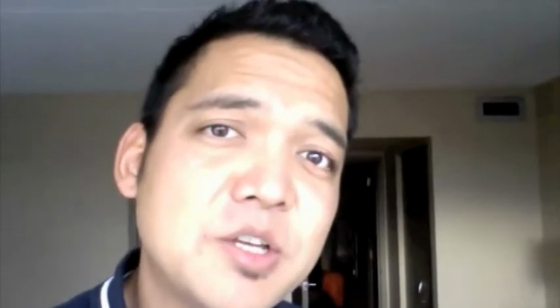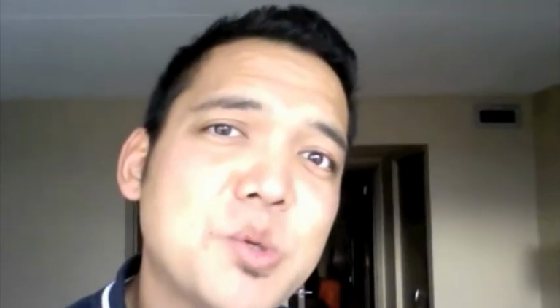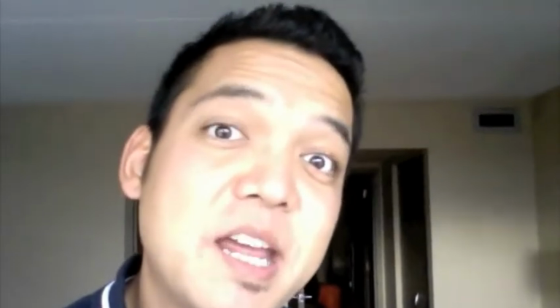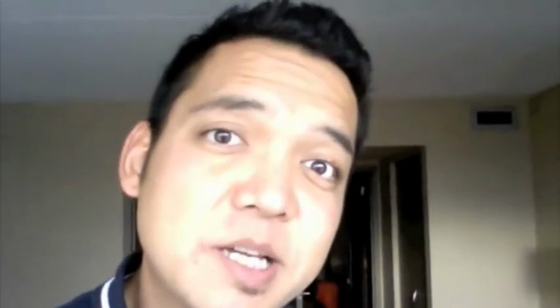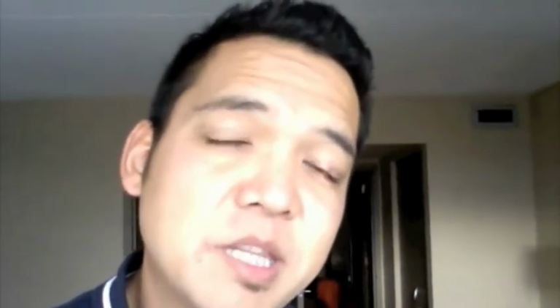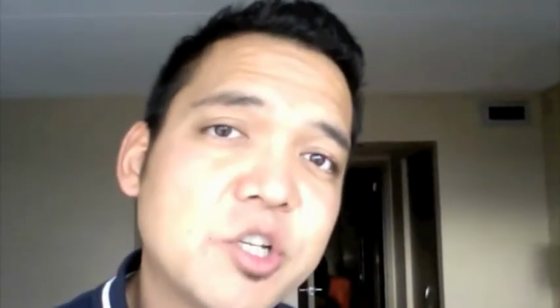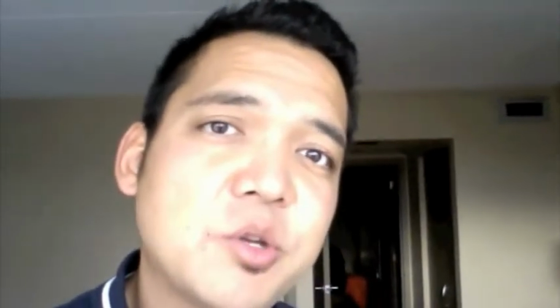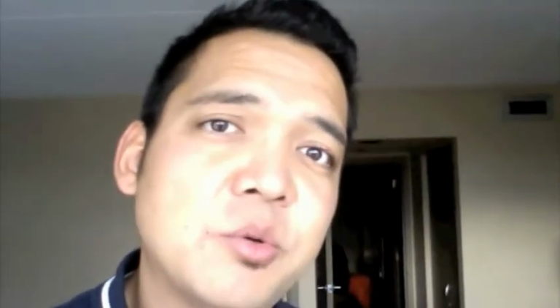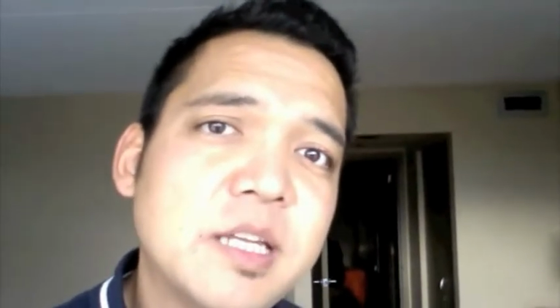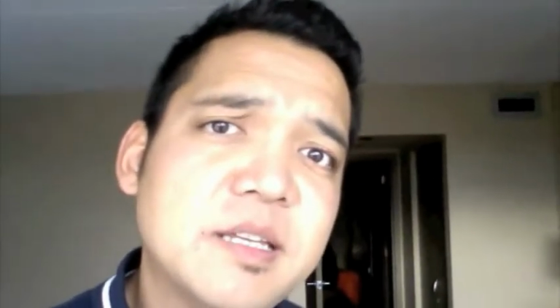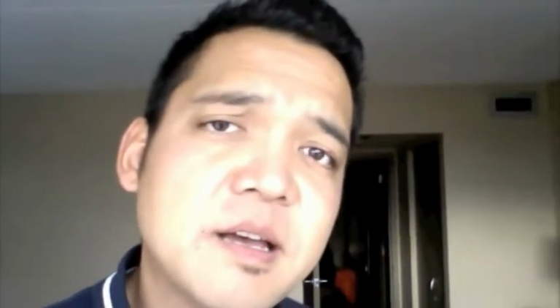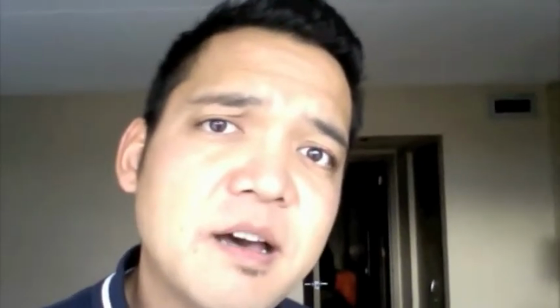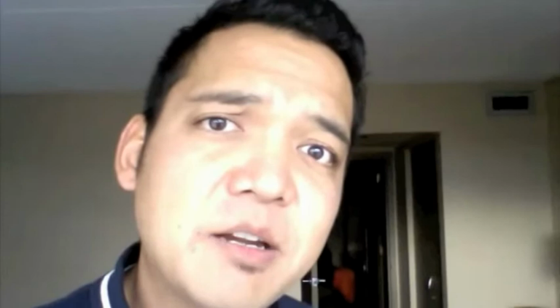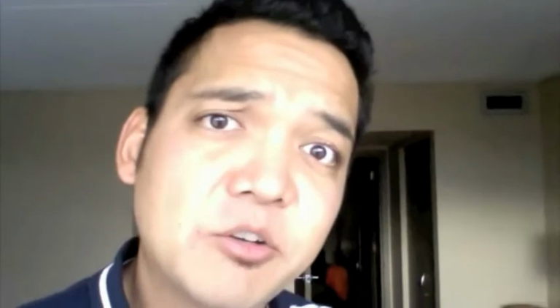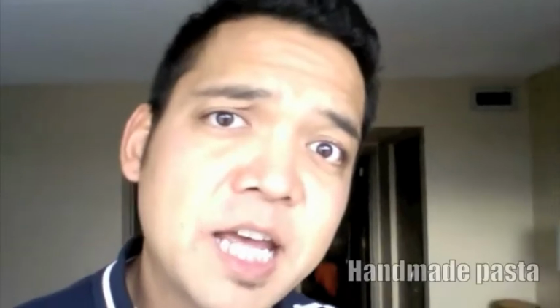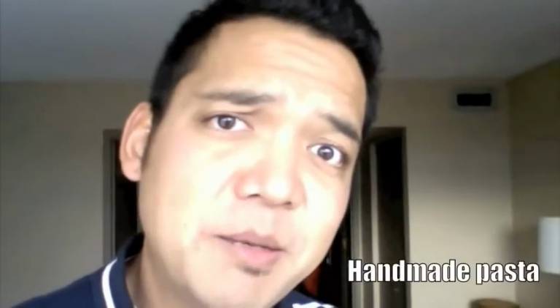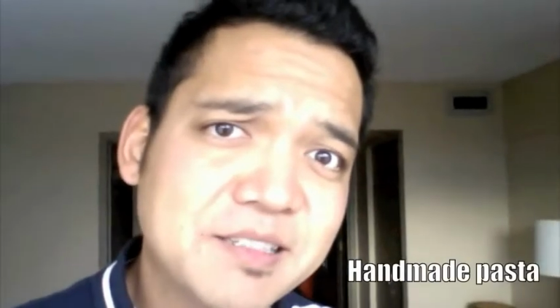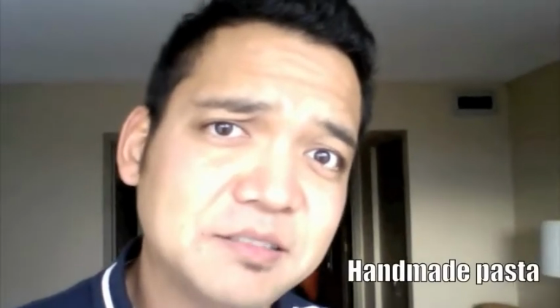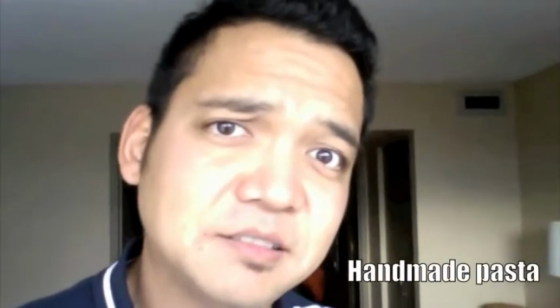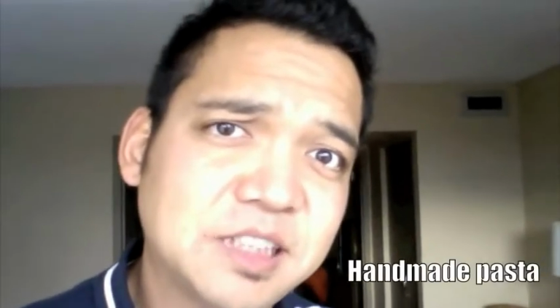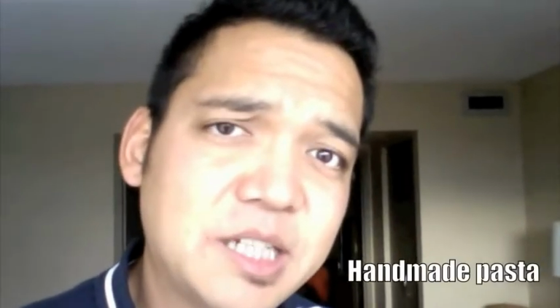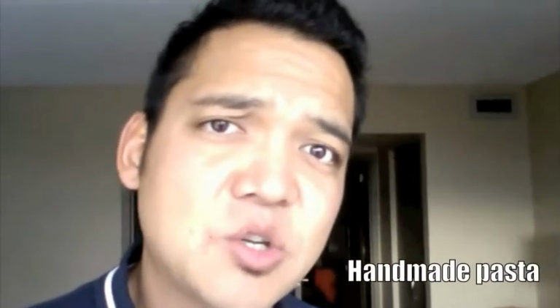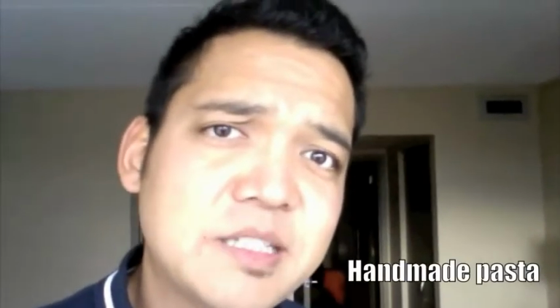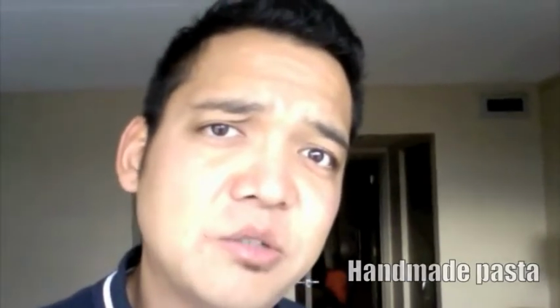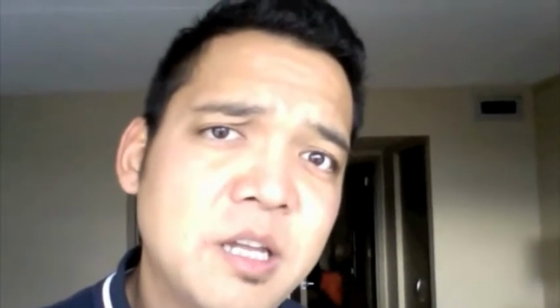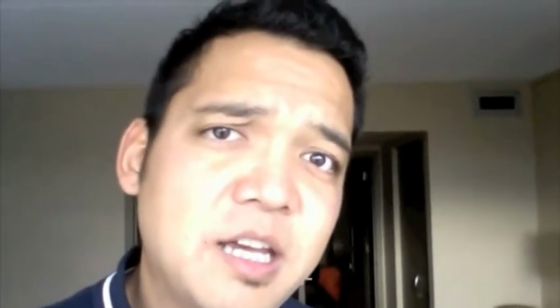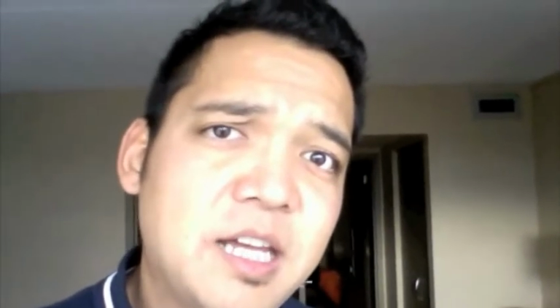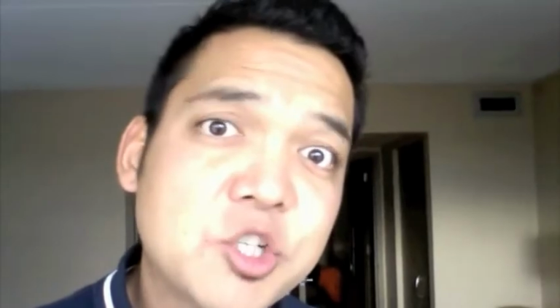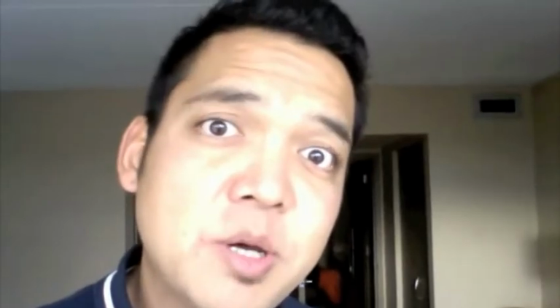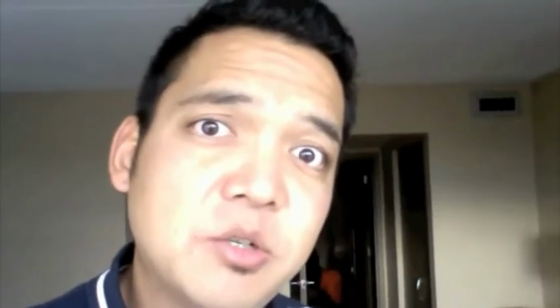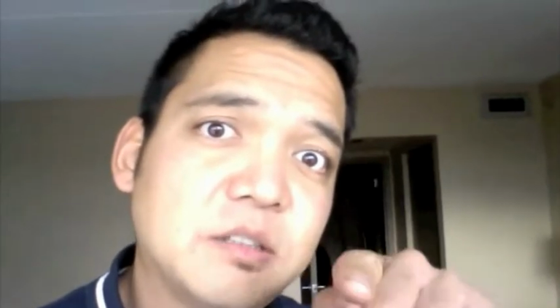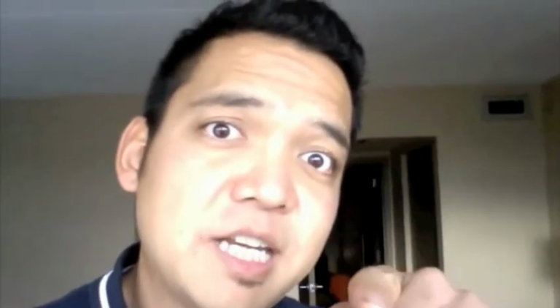So today's recipe that I'm going to show you is how to make your own handmade pasta. That's right, it's so easy to do, and I'm going to show you how to do it right now.